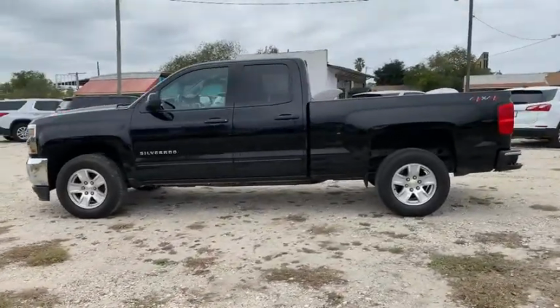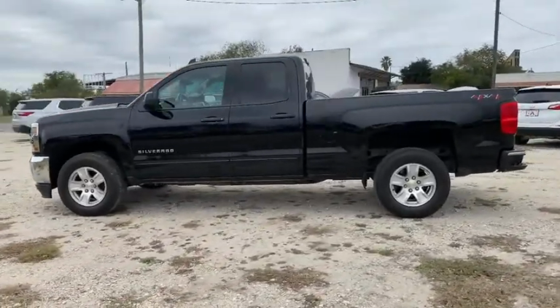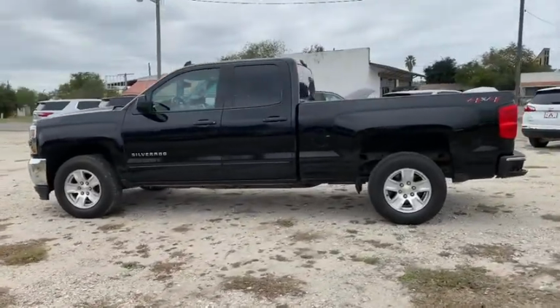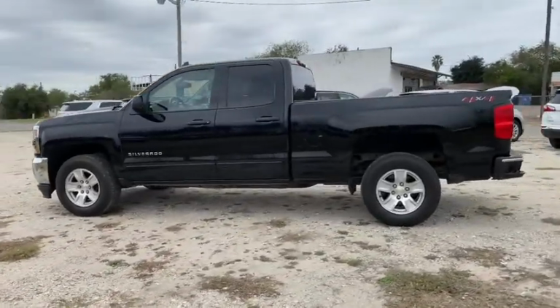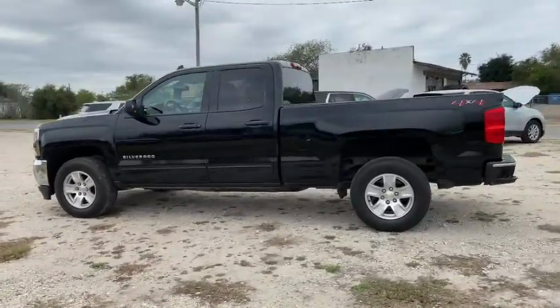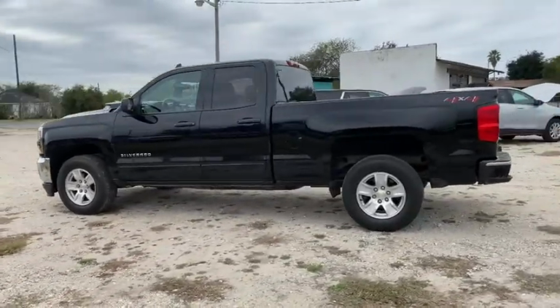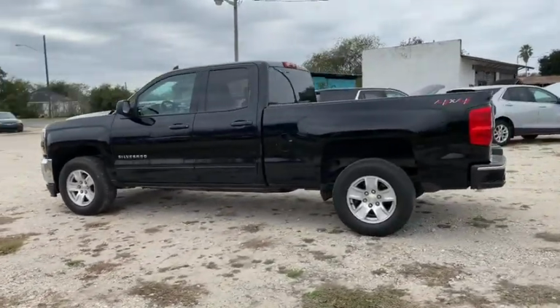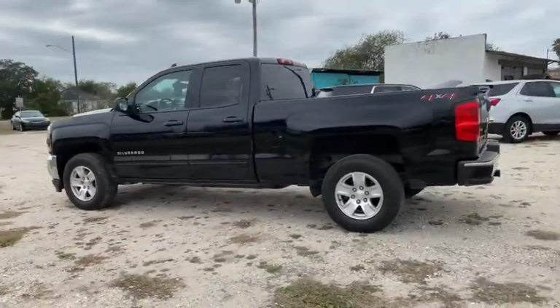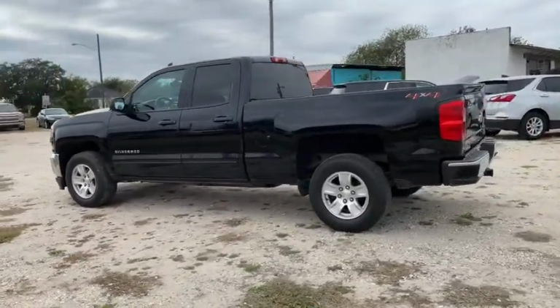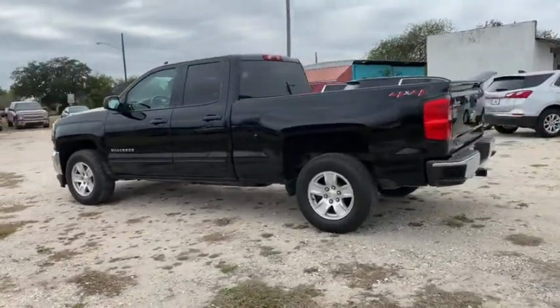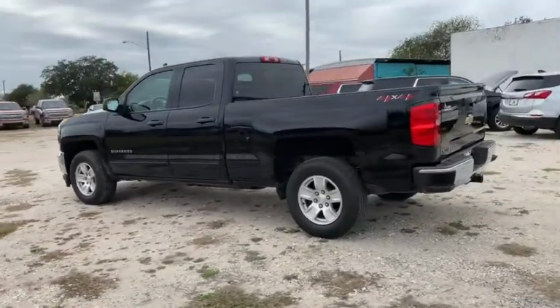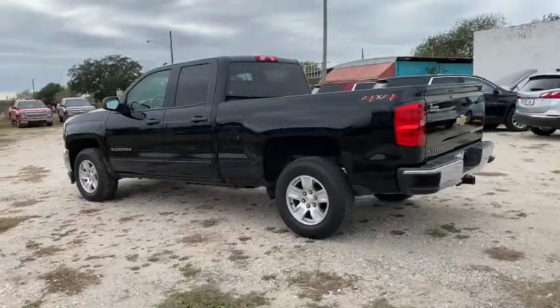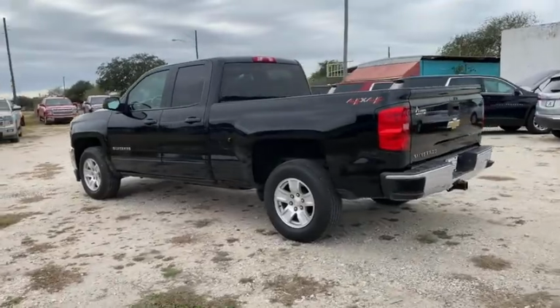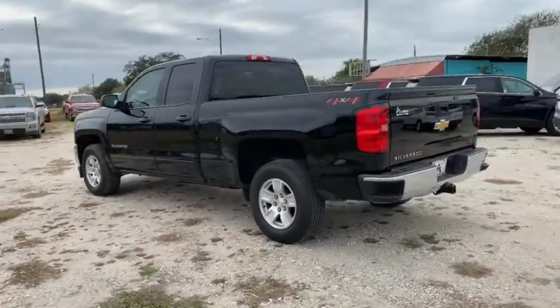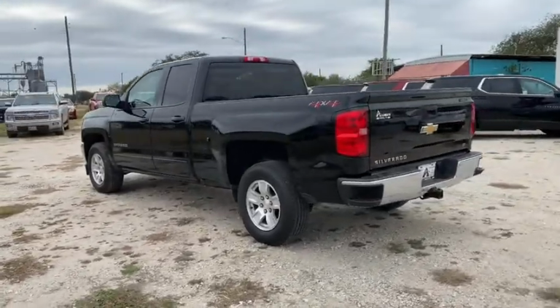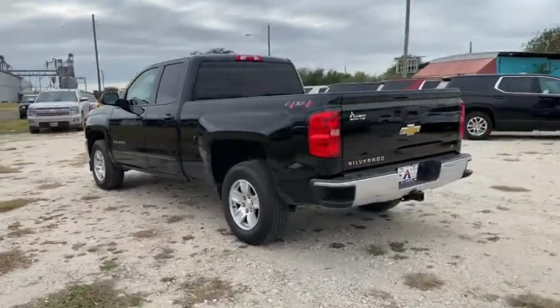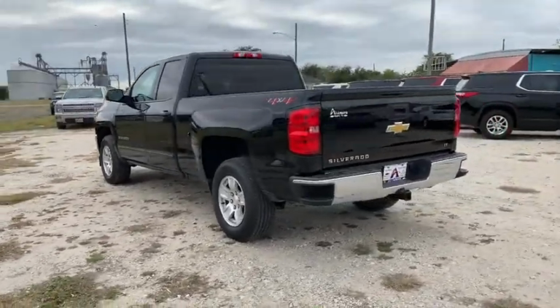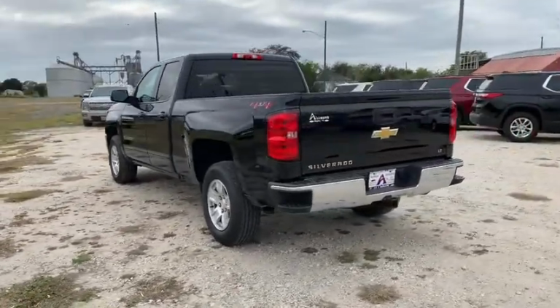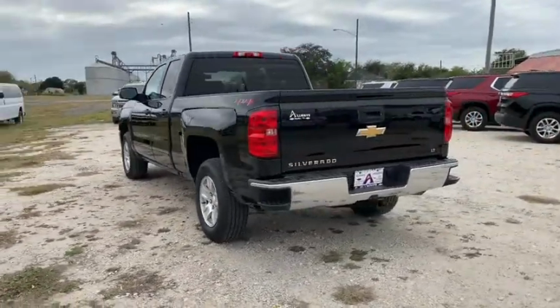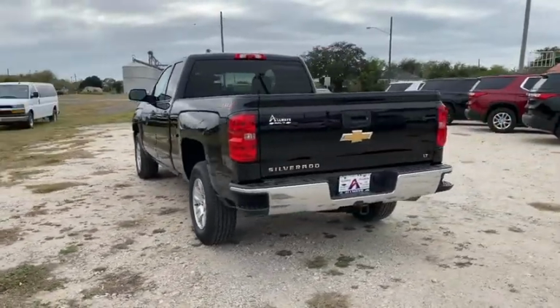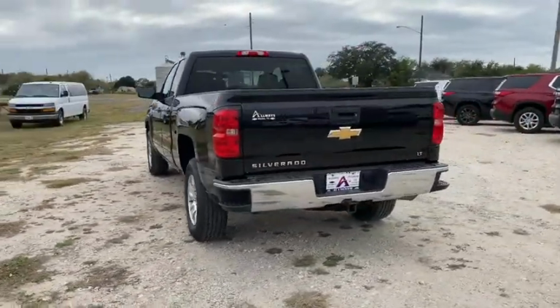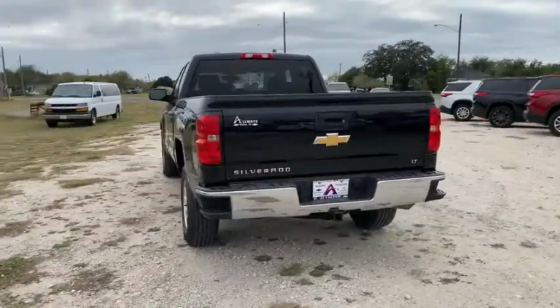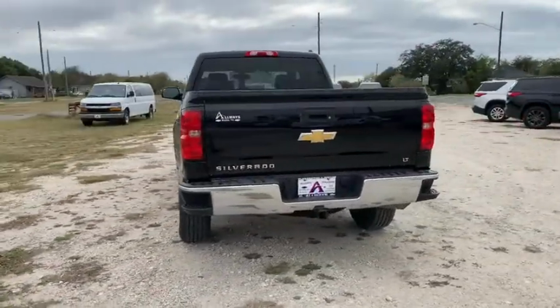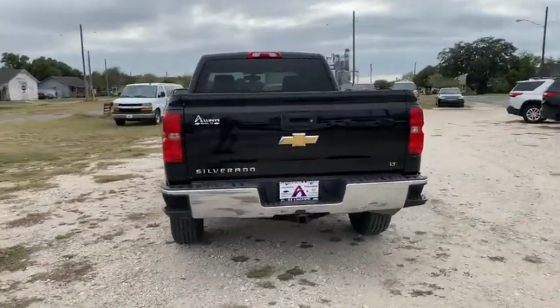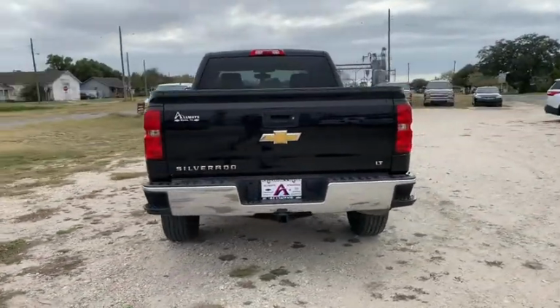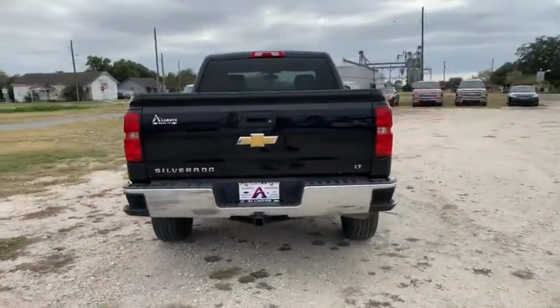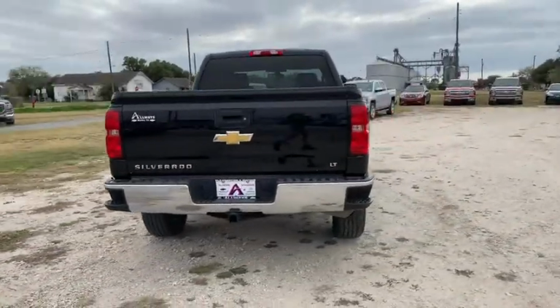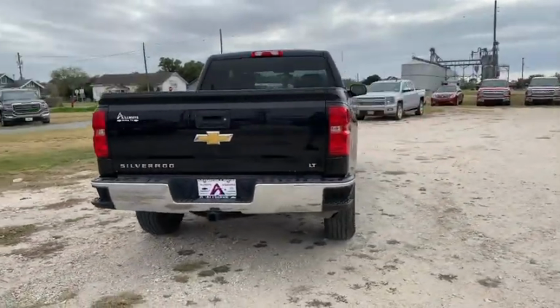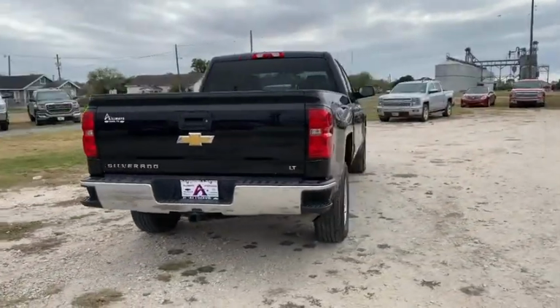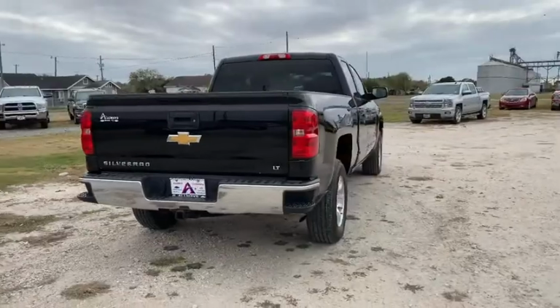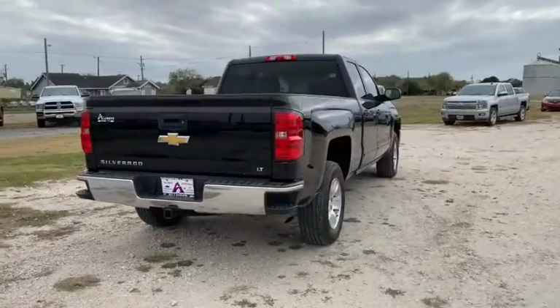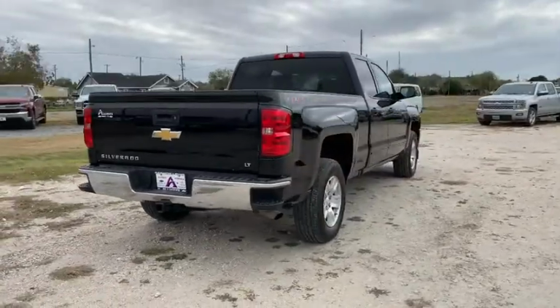The impressive interior is simply another reason that the Chevy Silverado is a top choice among truck buyers. This vehicle has less than 40,000 miles.